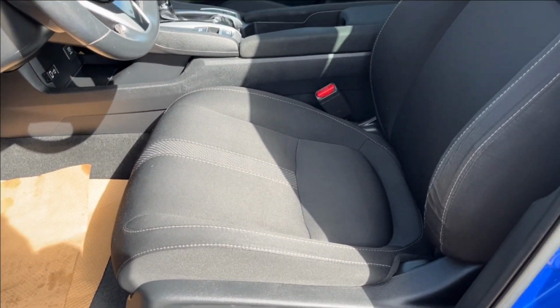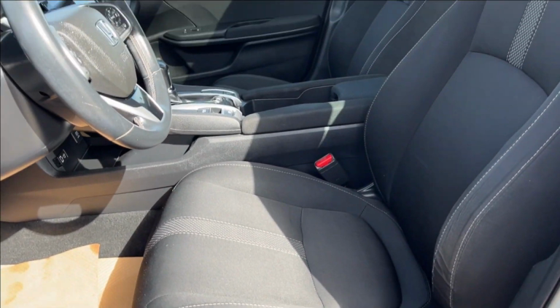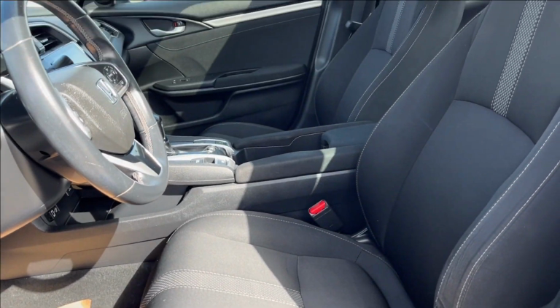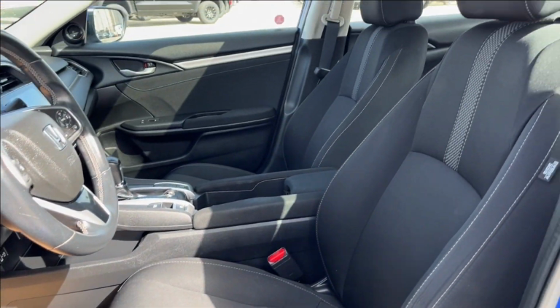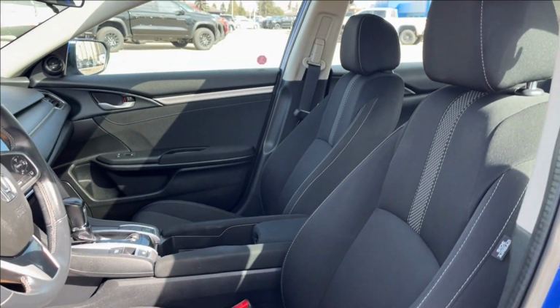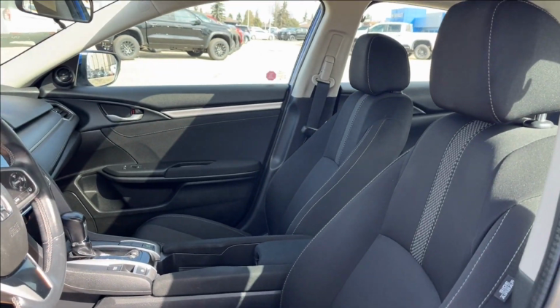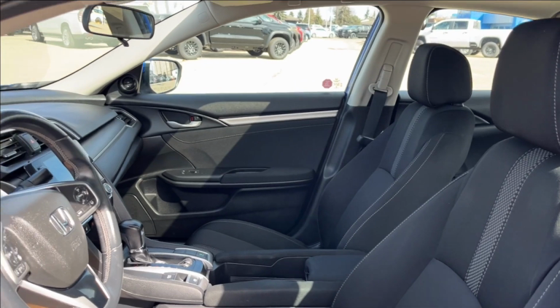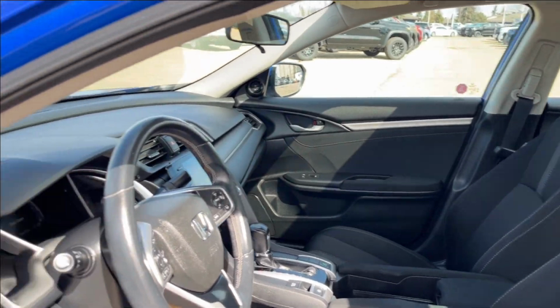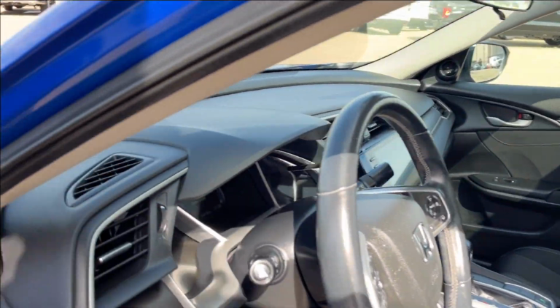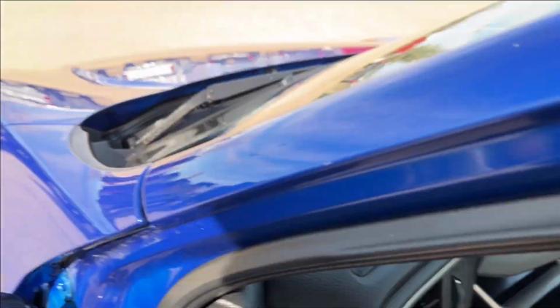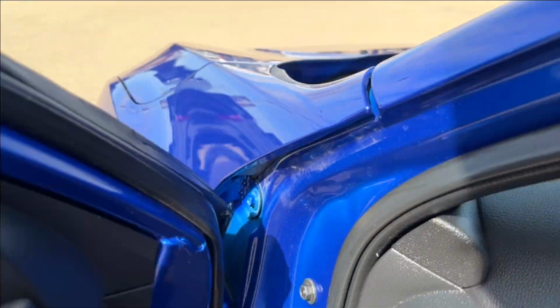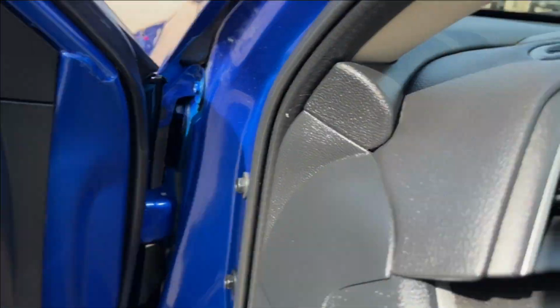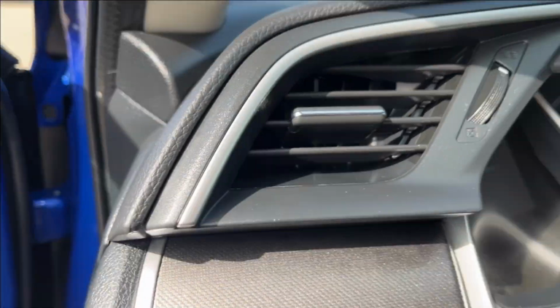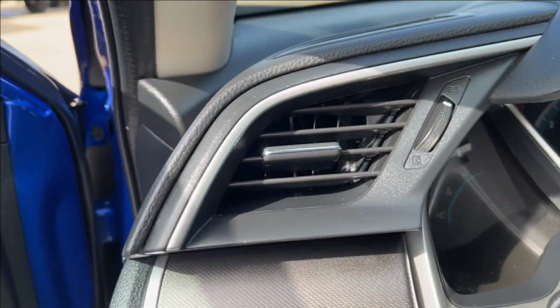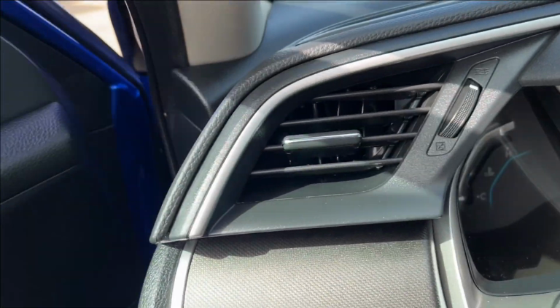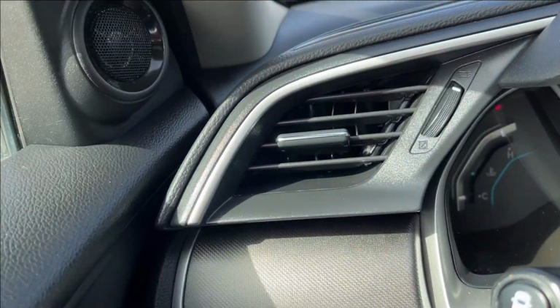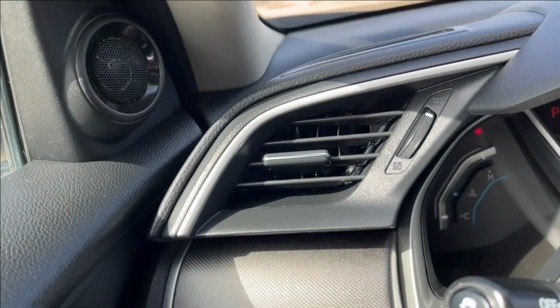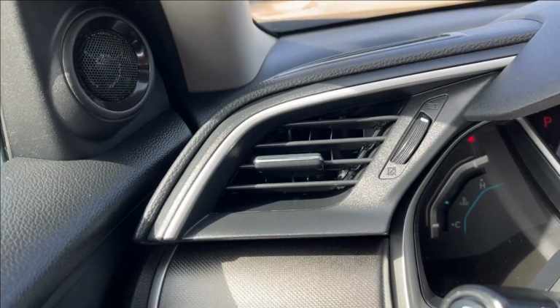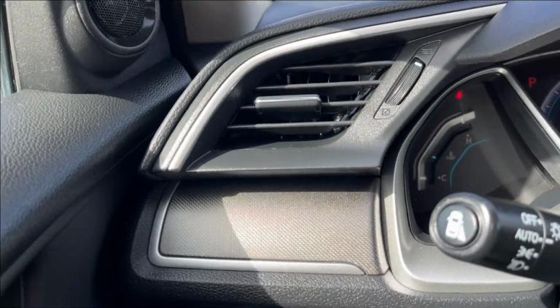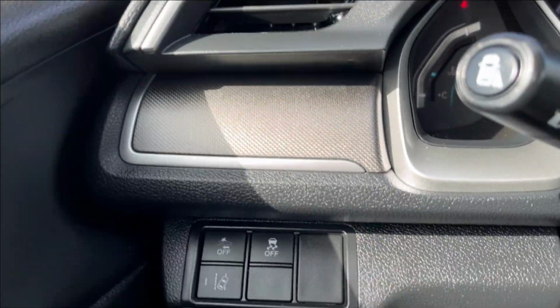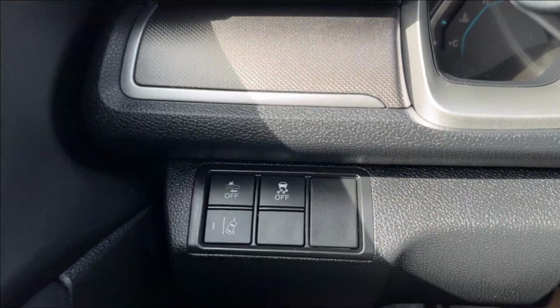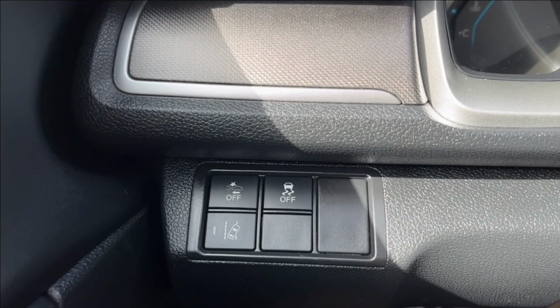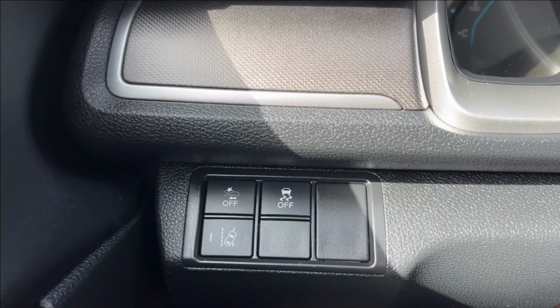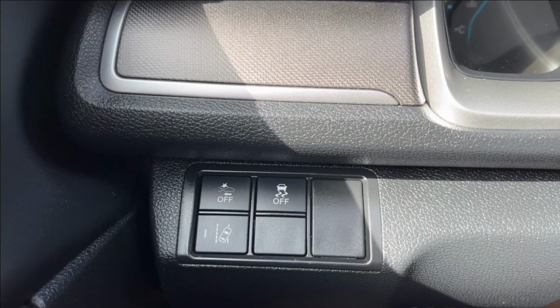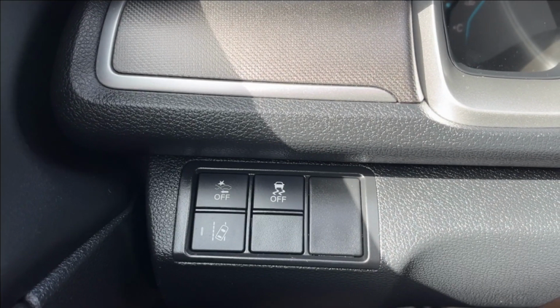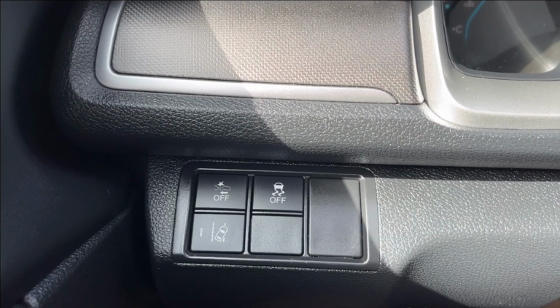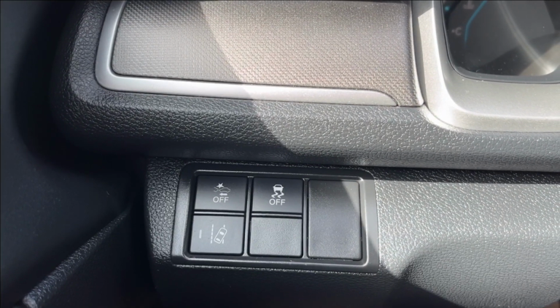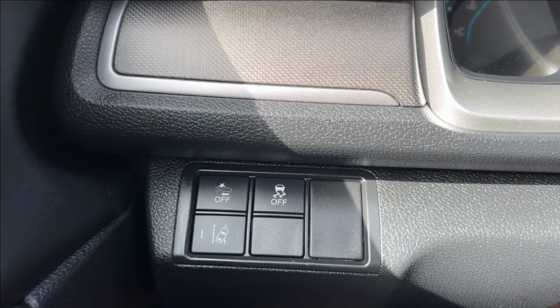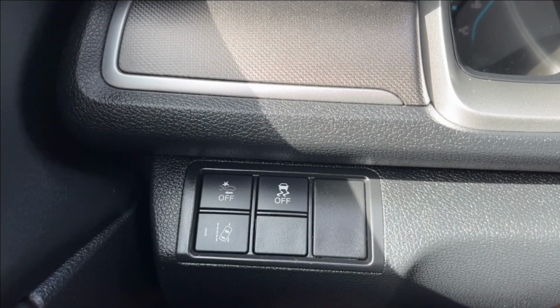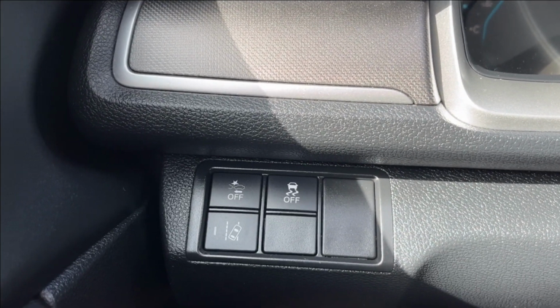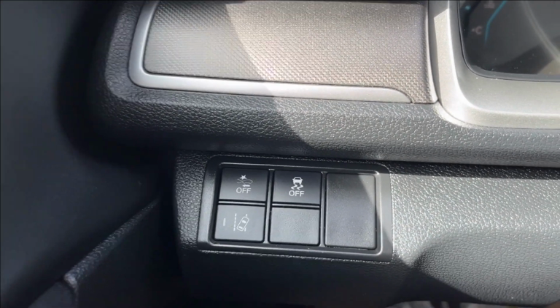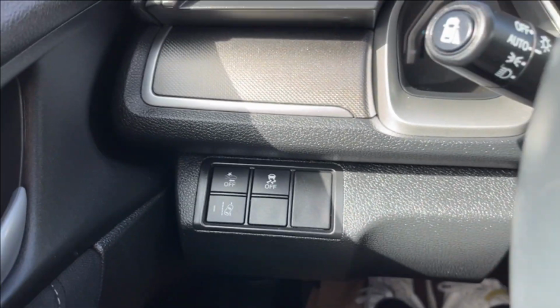And of course, you're going to have the jet black cloth heated bucket seats — very comfortable. On the left side, you'll have your vents, and here your forward collision alert off, as well as your lane departure warning.